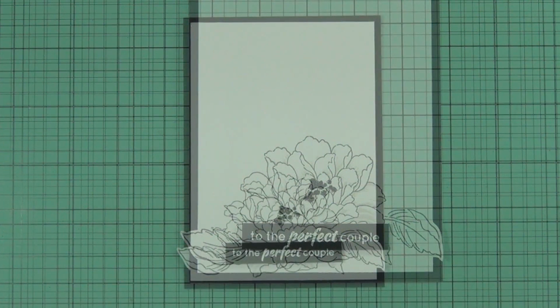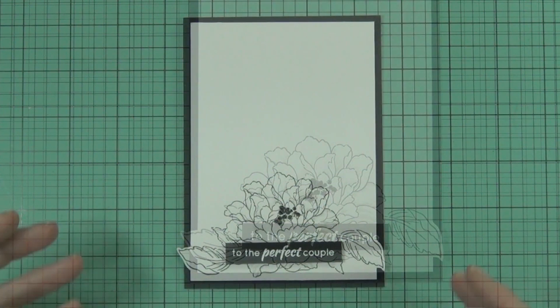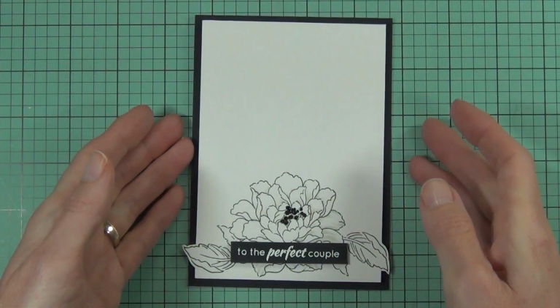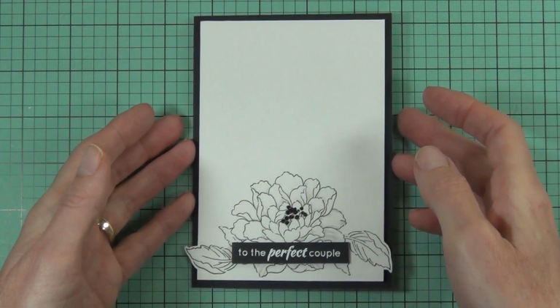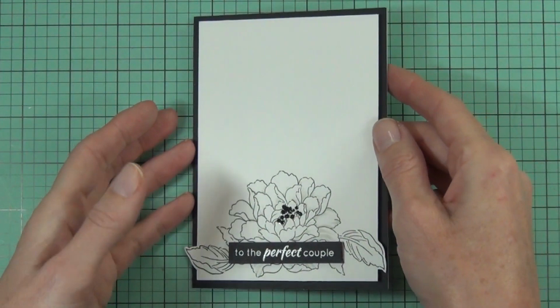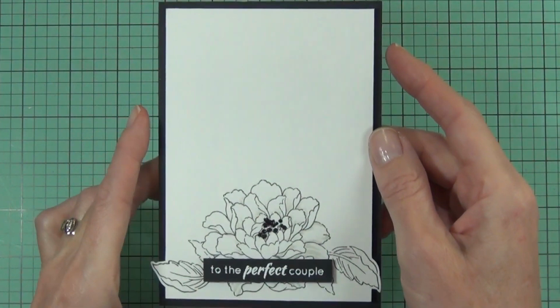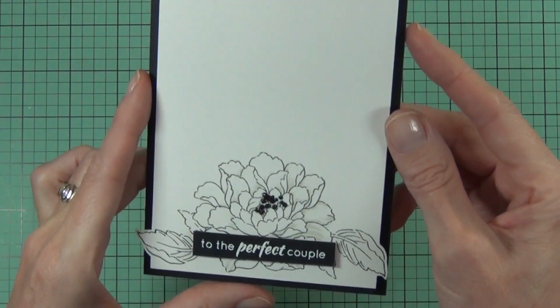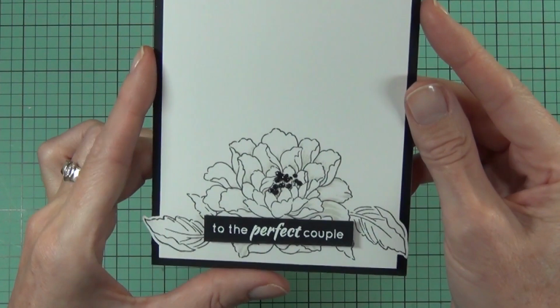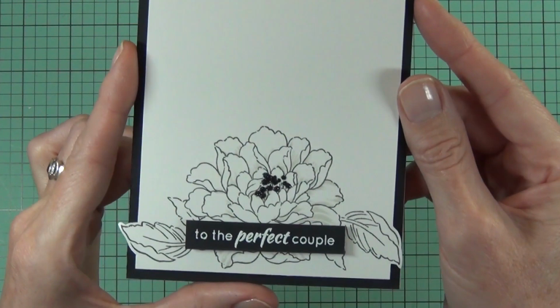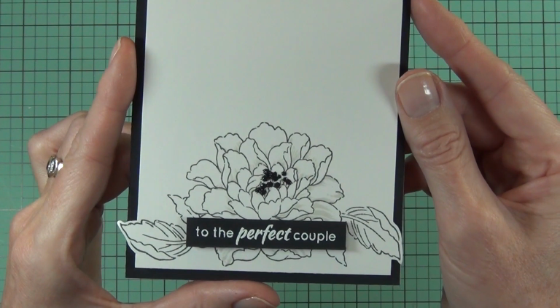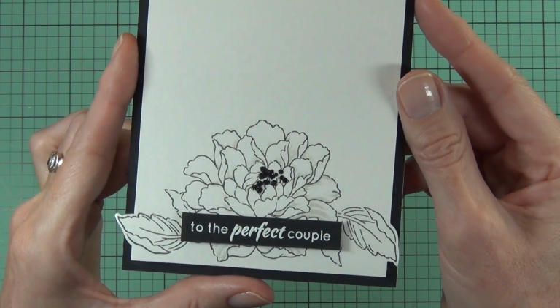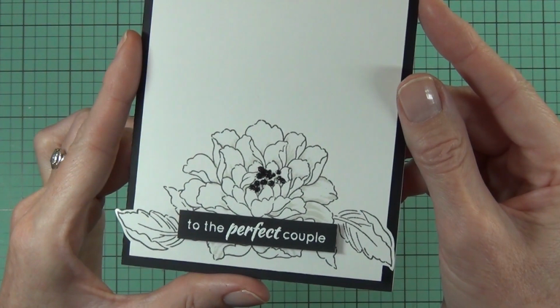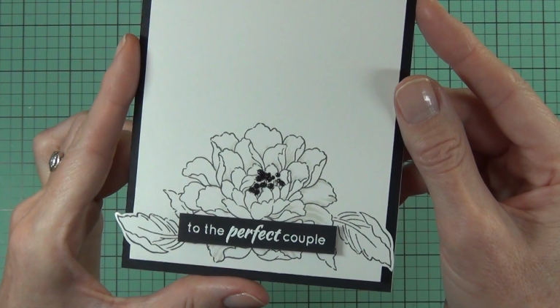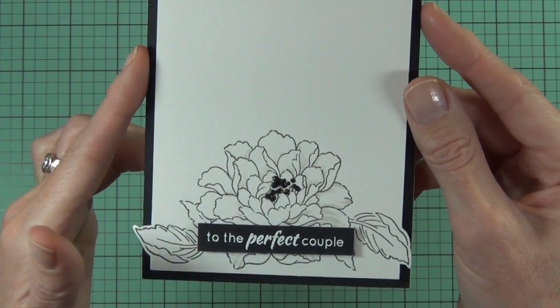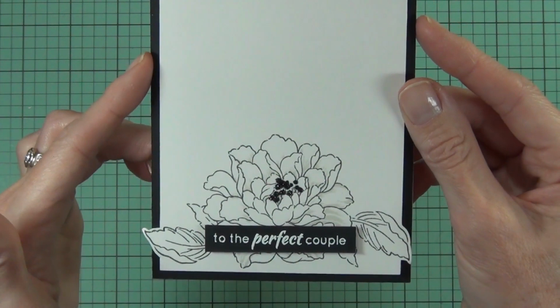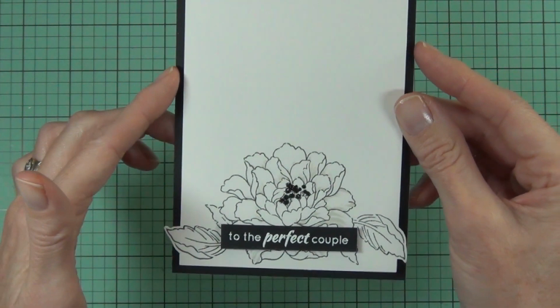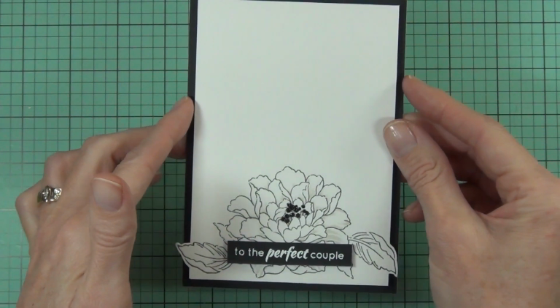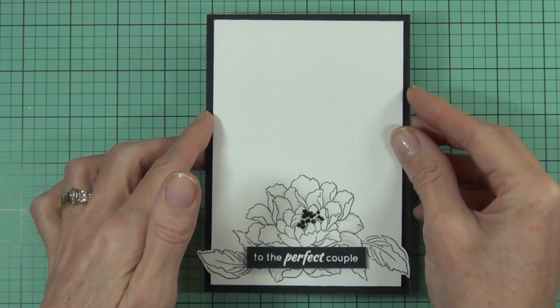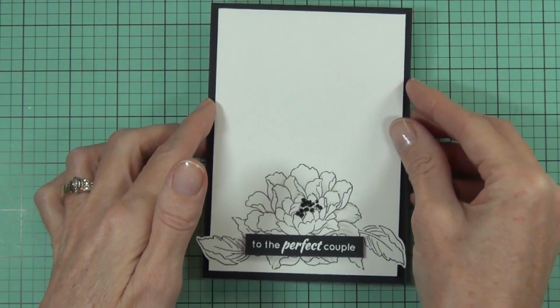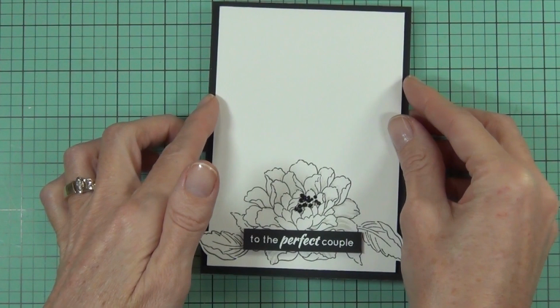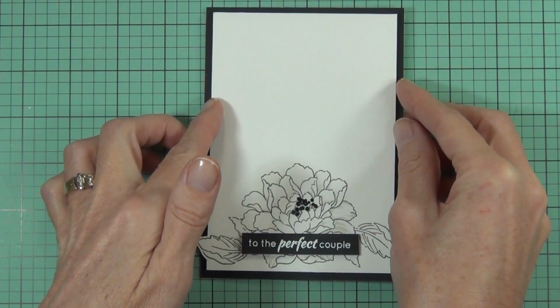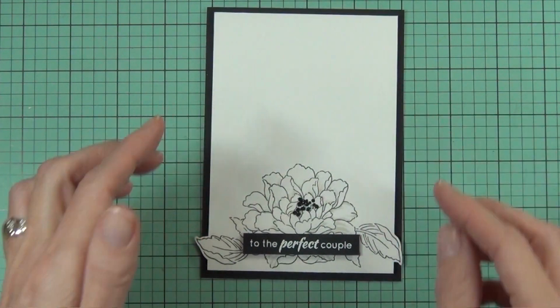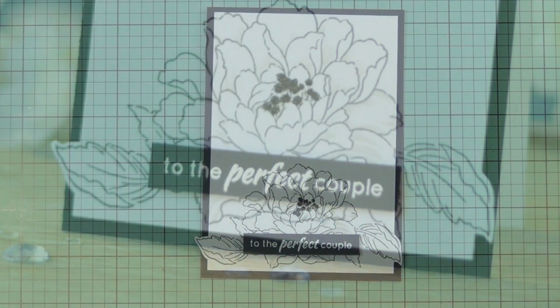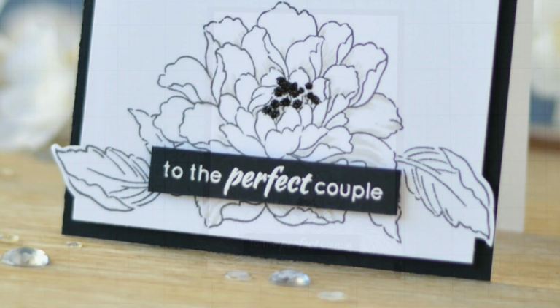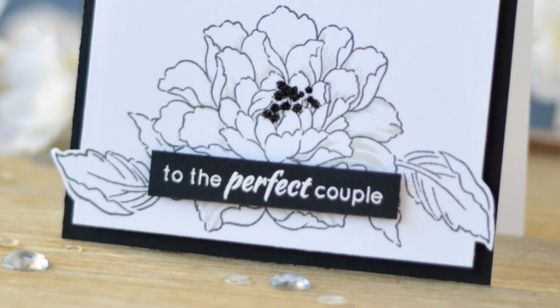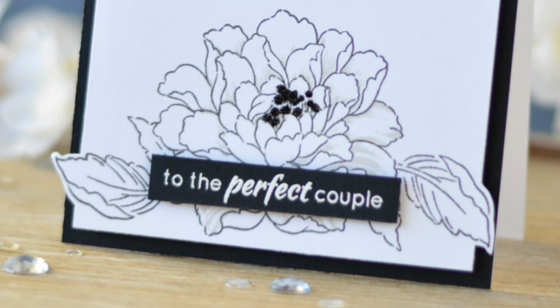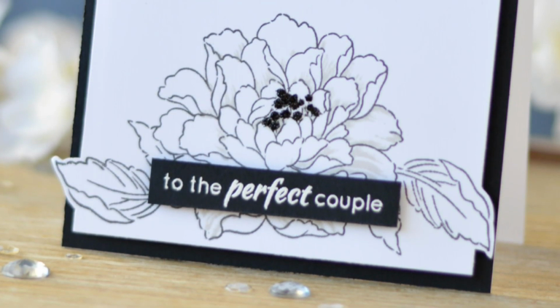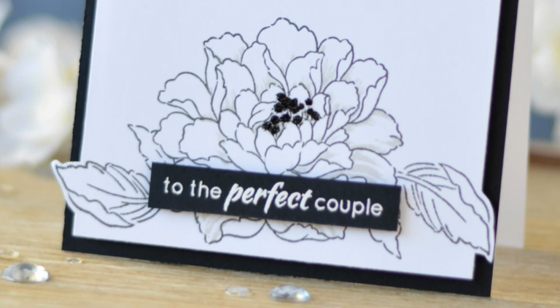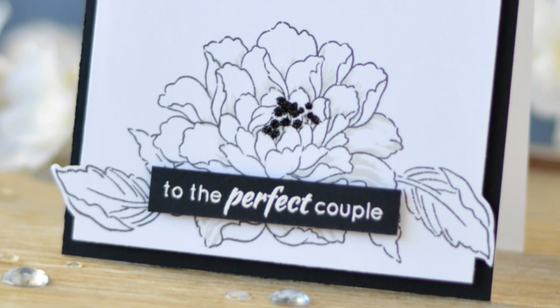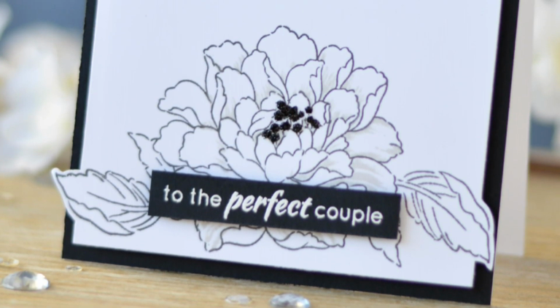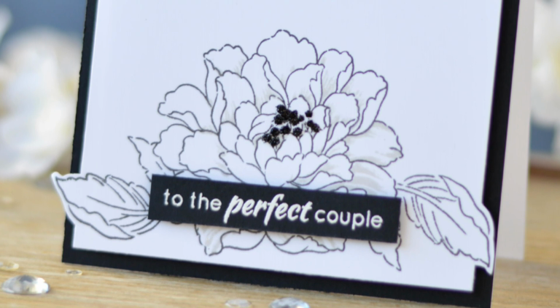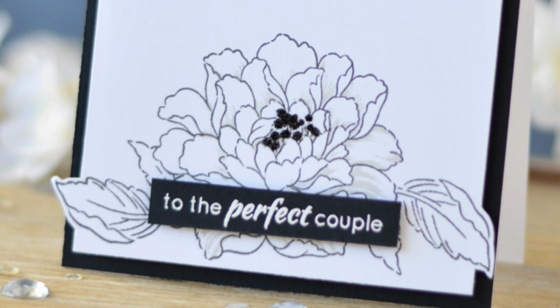That's pretty much my card for today. Head over to the Altenew blog — I've got links all through the description below — and see what else has been made with this beautiful flower. I know you're going to be impressed. Until next time, happy papercrafting, bye!